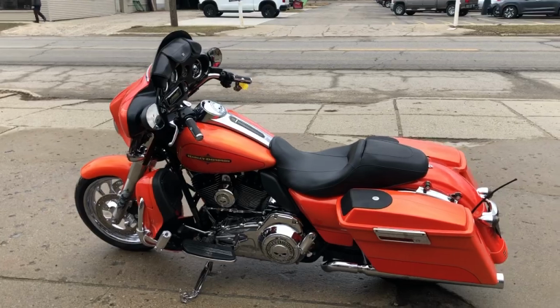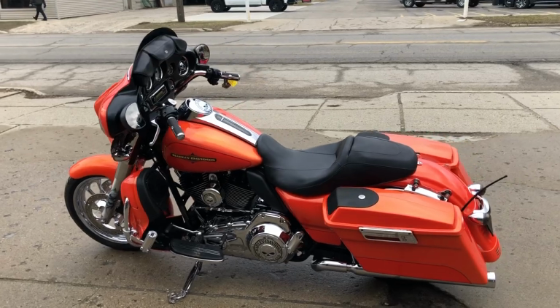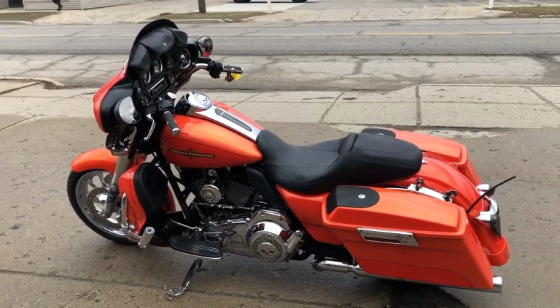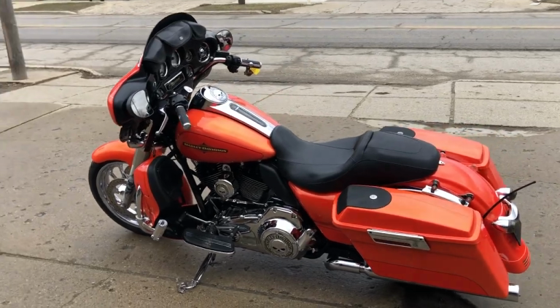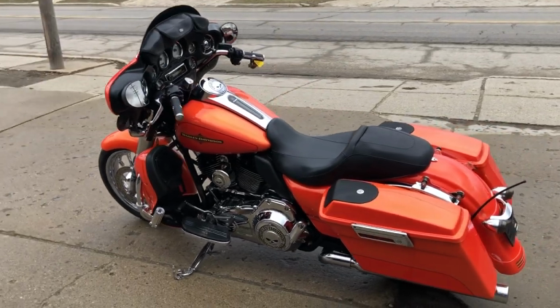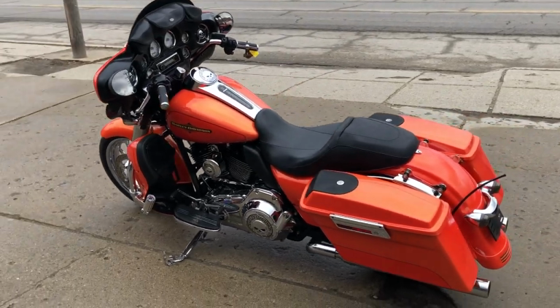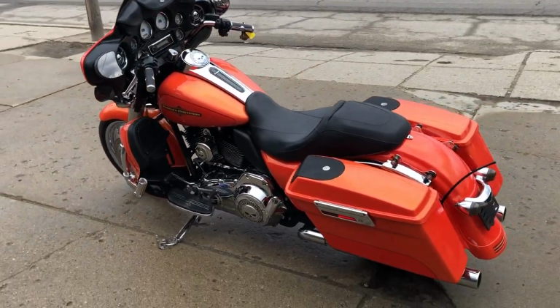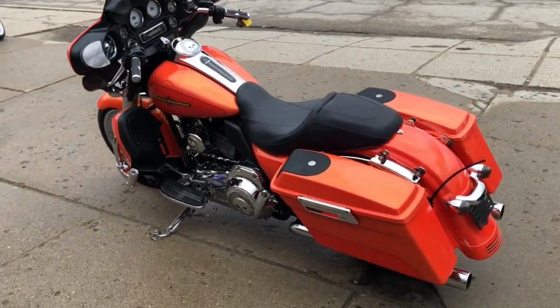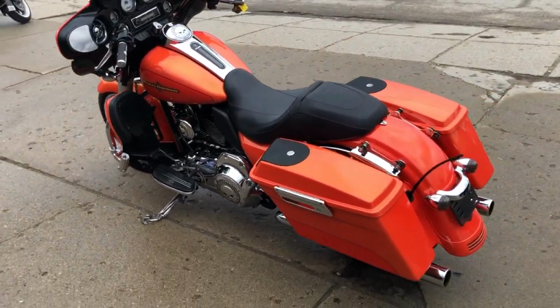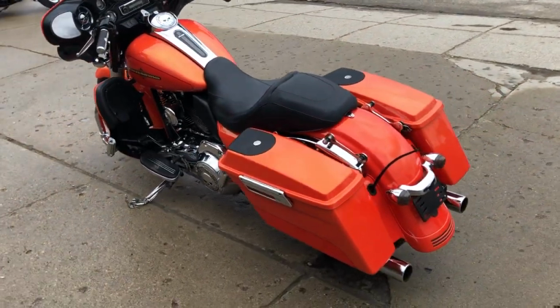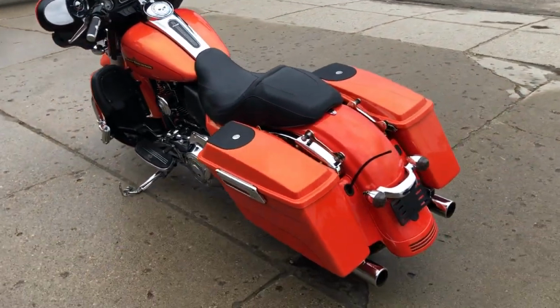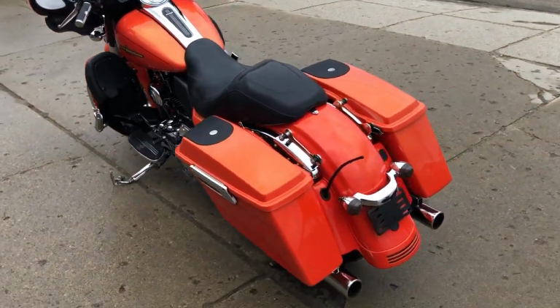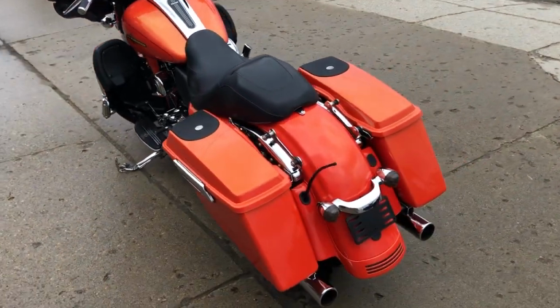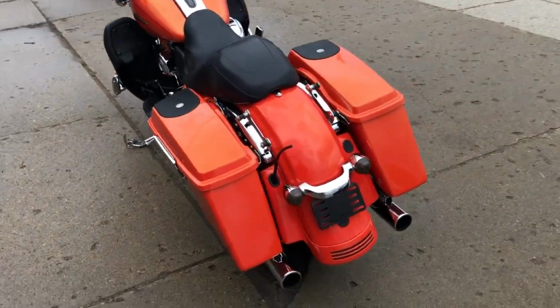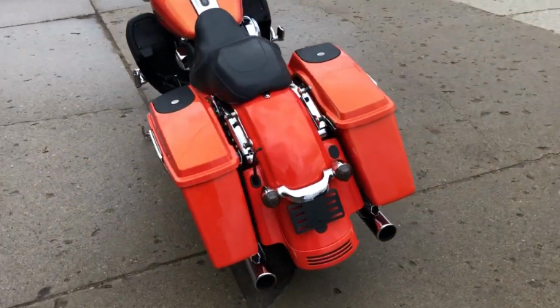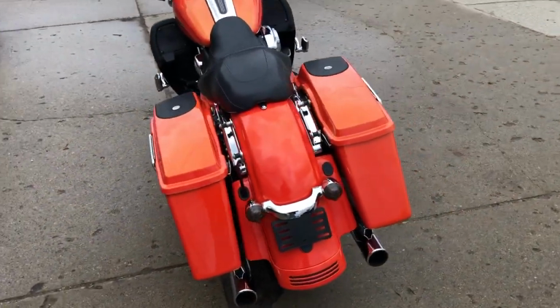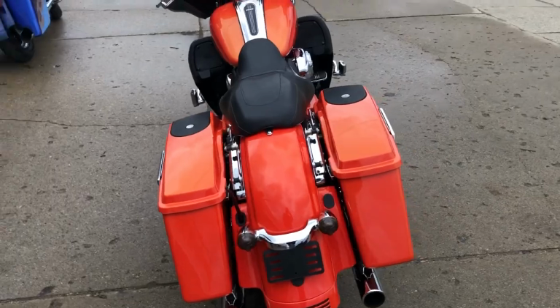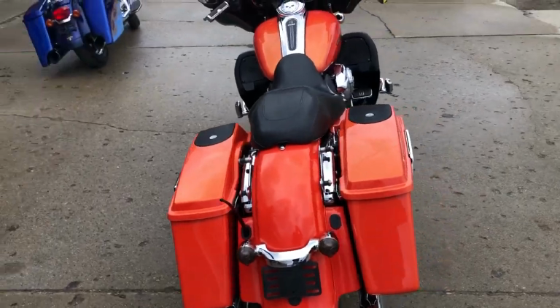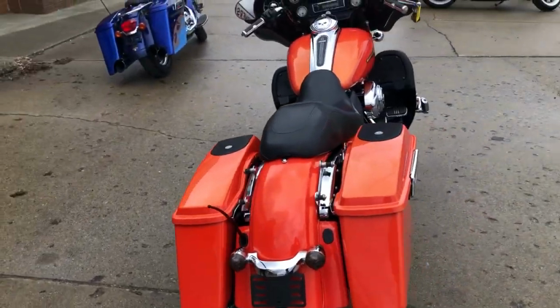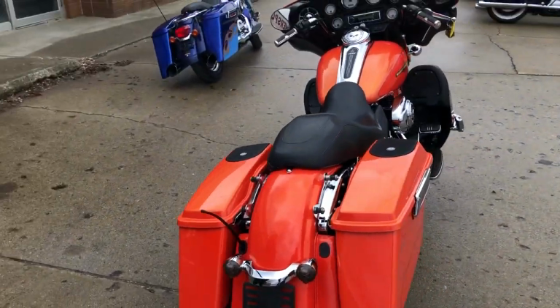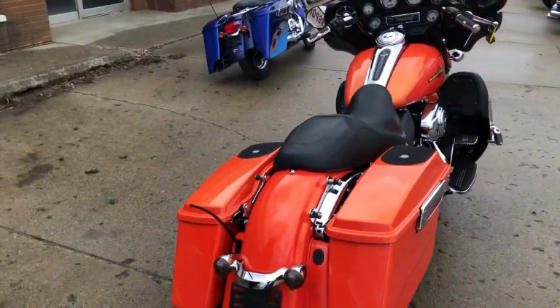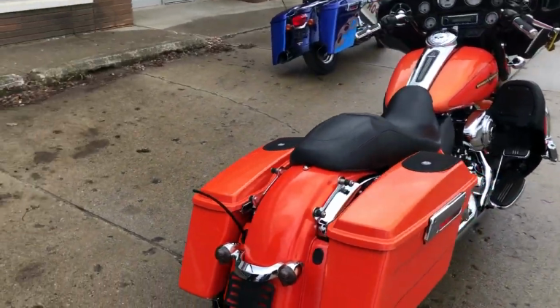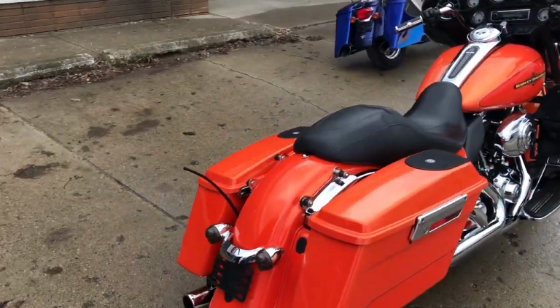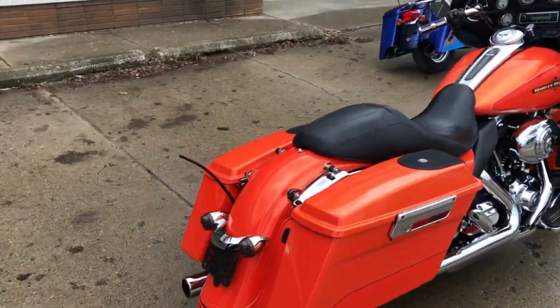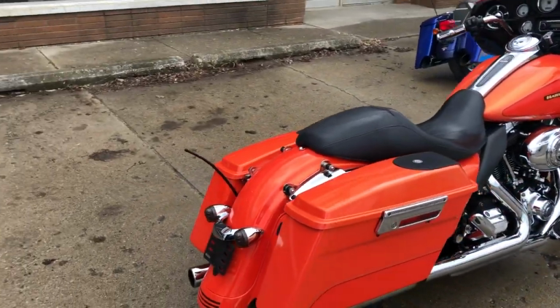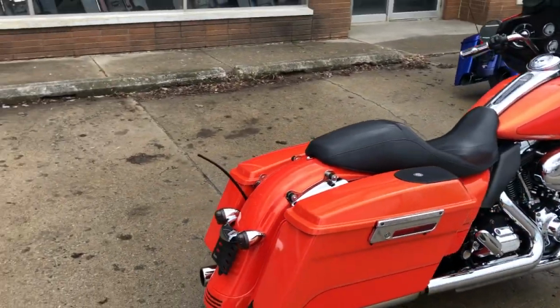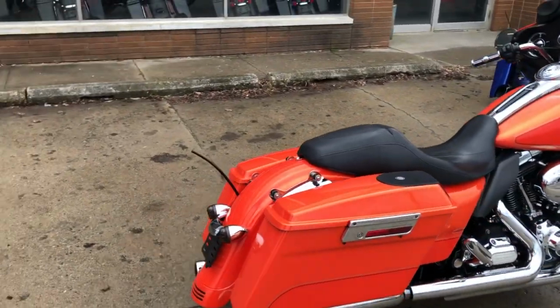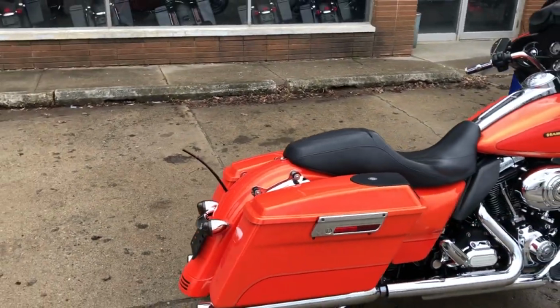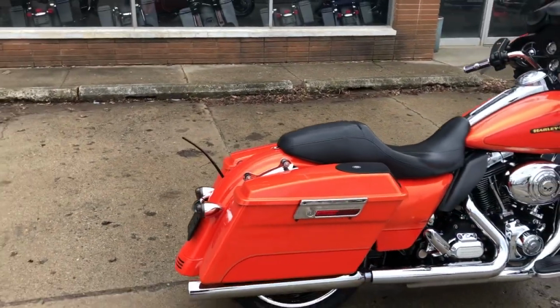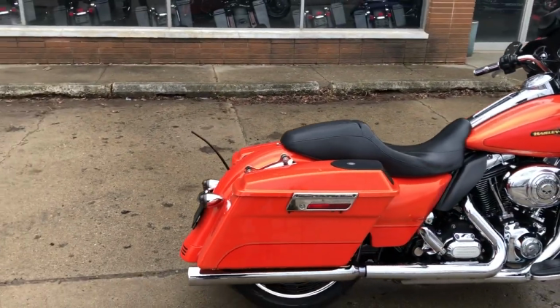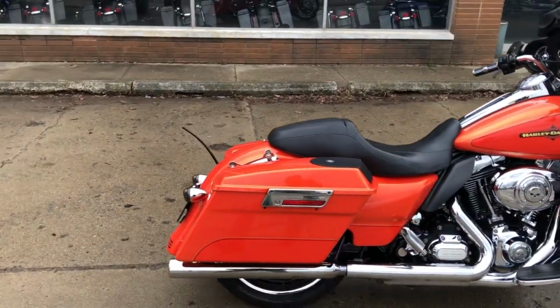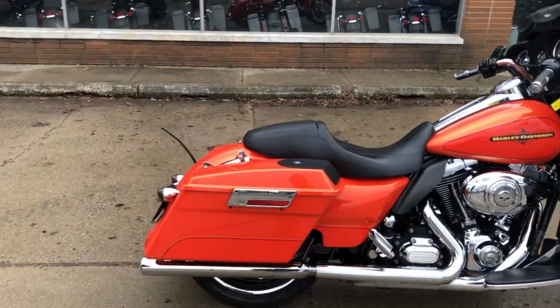Hey guys, ApprovalPowersports.com here, doing some videos on some bikes, and just came in — check this one out. 2012 in the Tequila Sunrise paint, over $3,500 in extras.